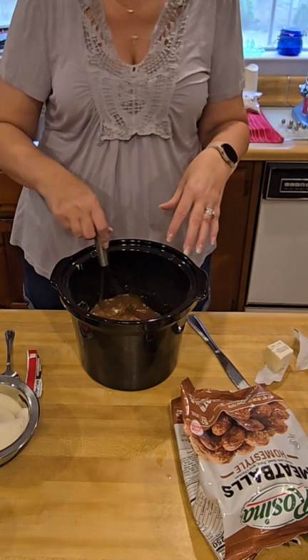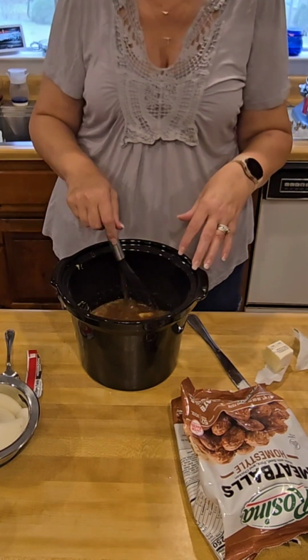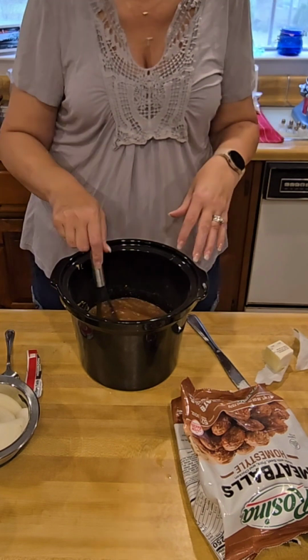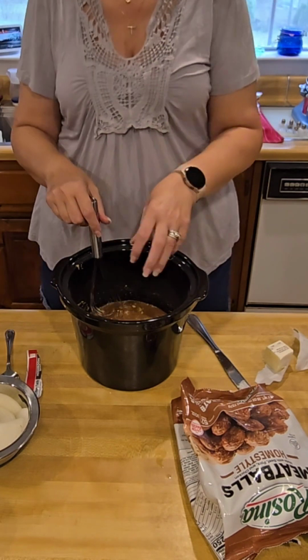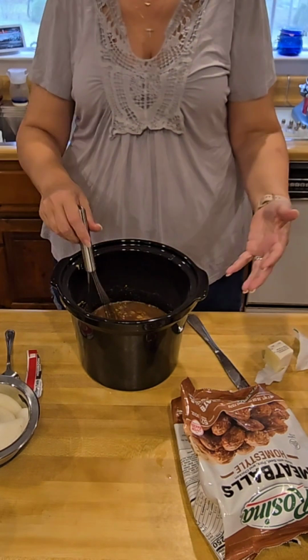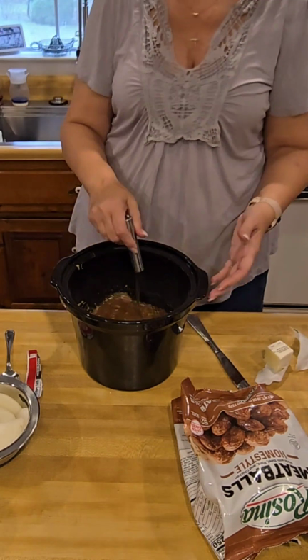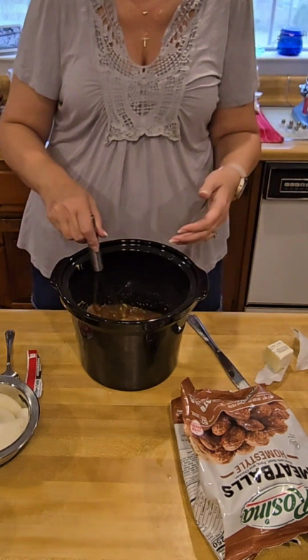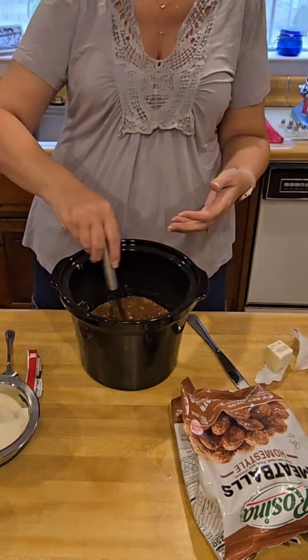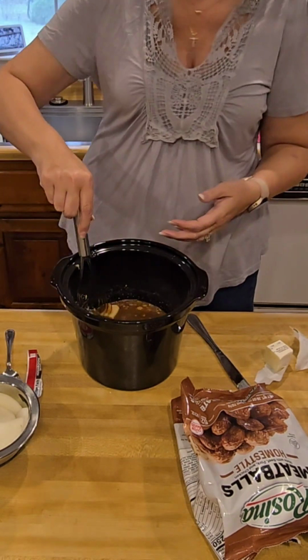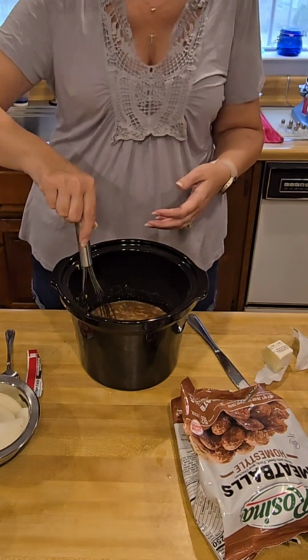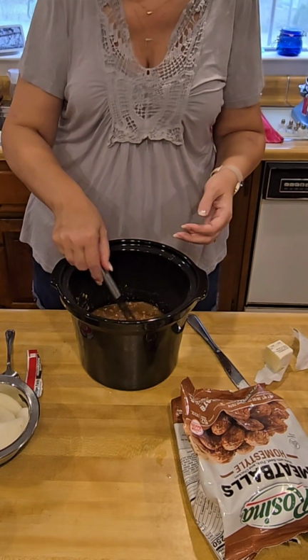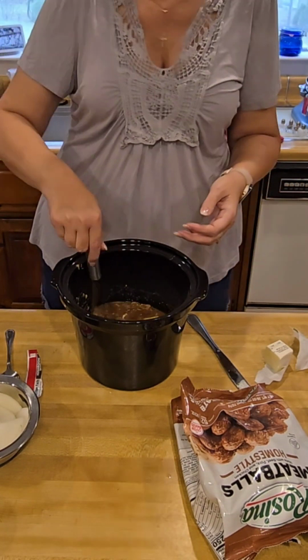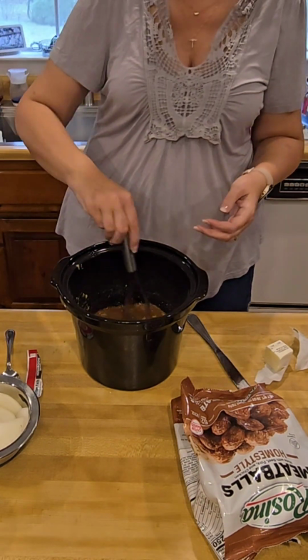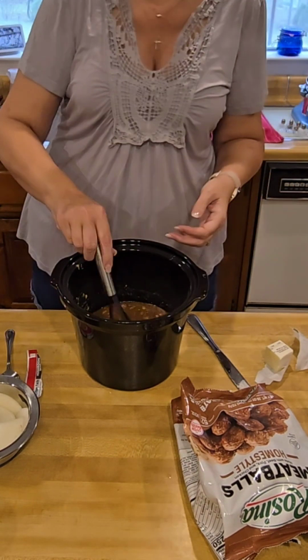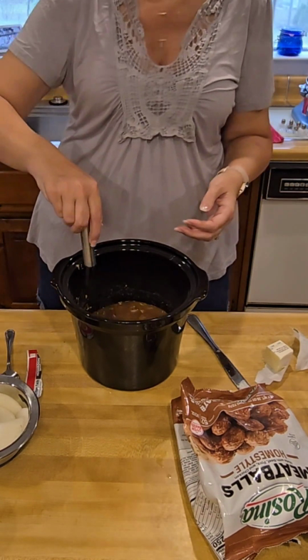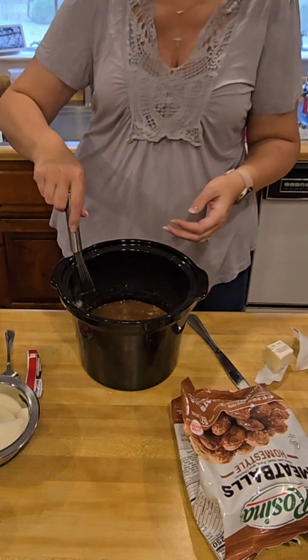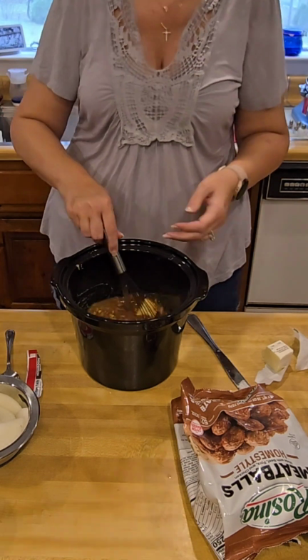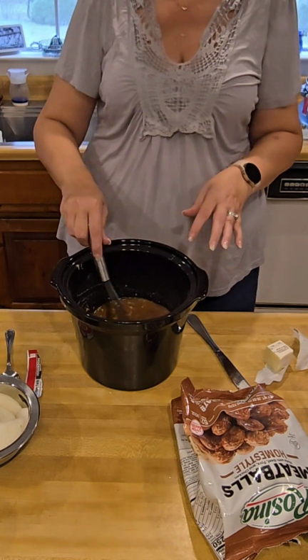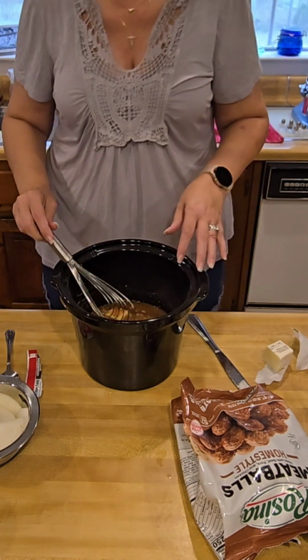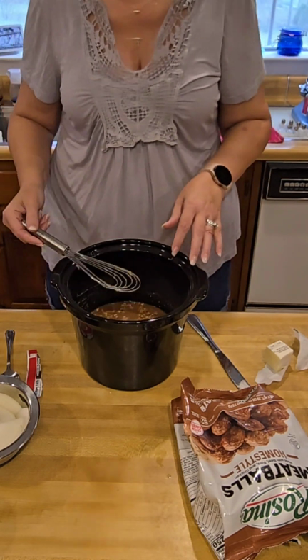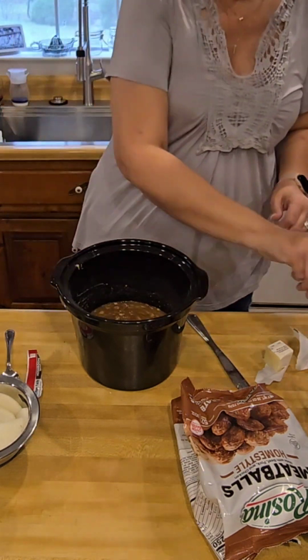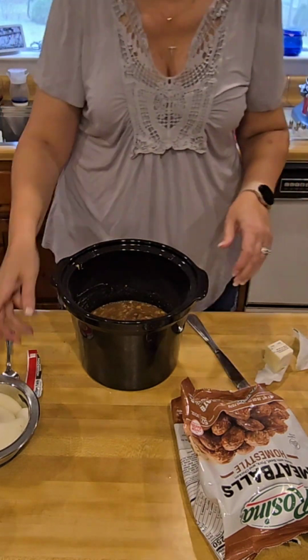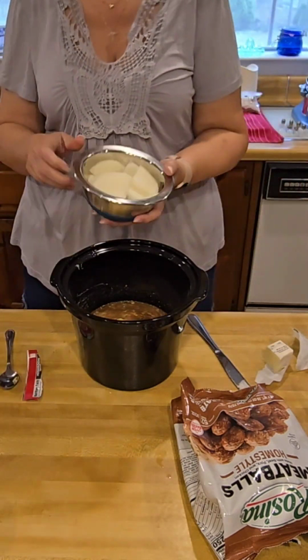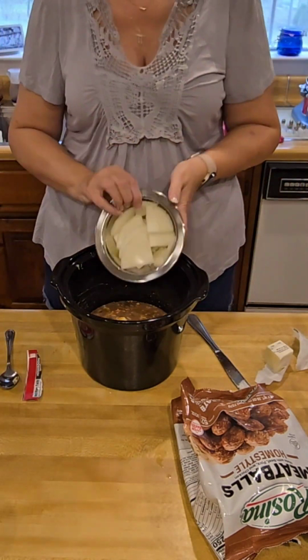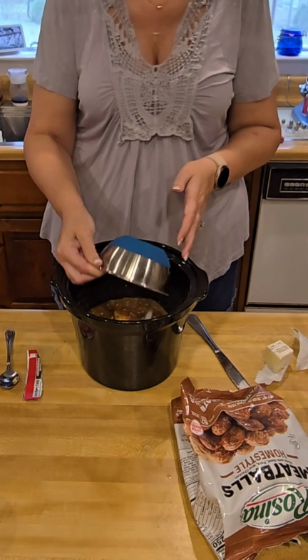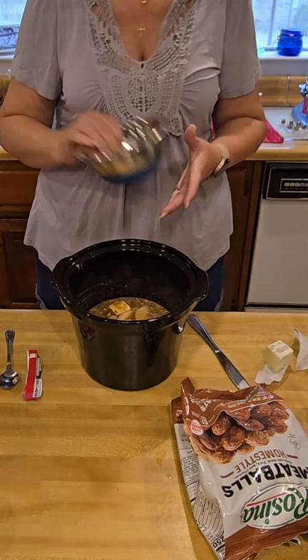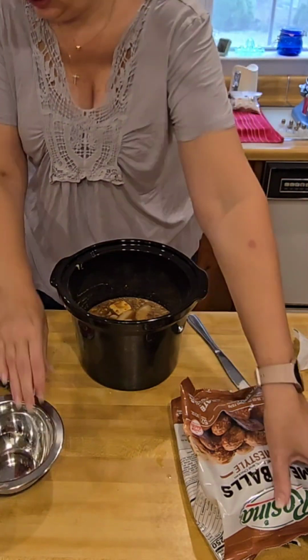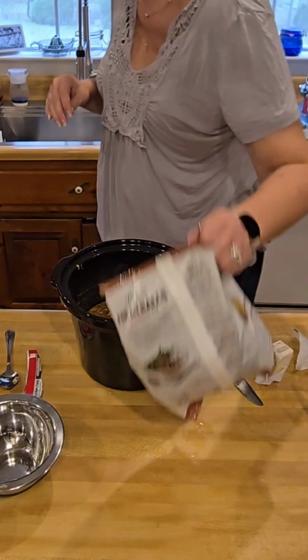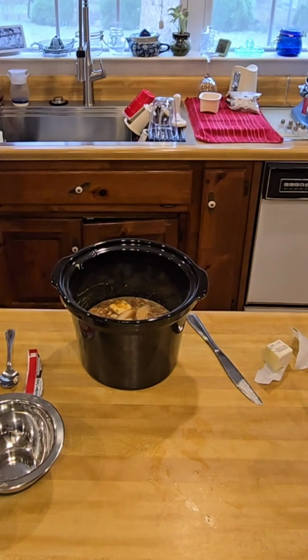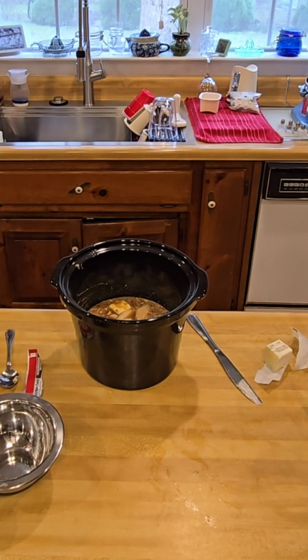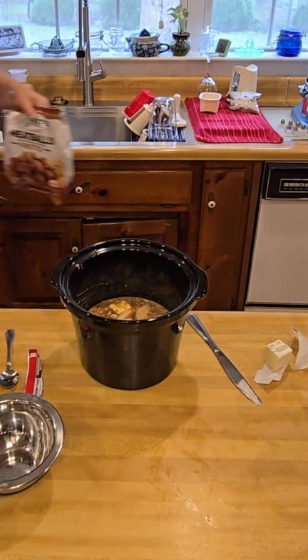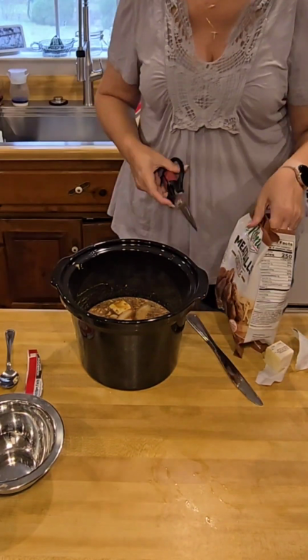These are just home-style meatballs from the frozen section at the supermarket. To be honest, I don't even remember what brand they were — they were the ones on sale. But they were beef home-style.